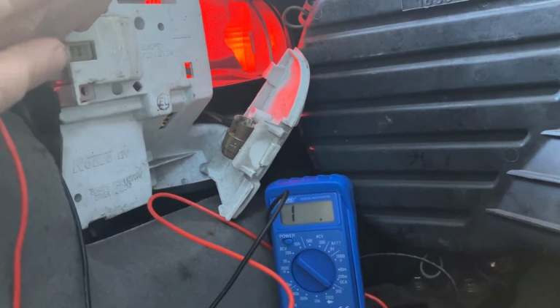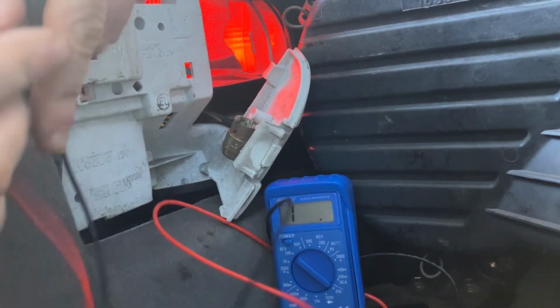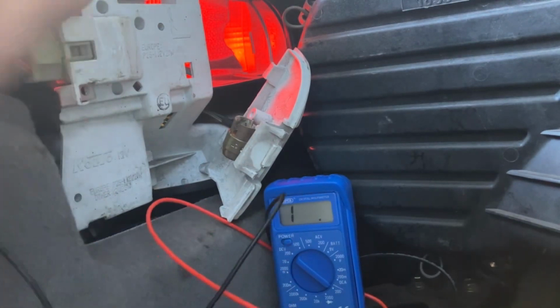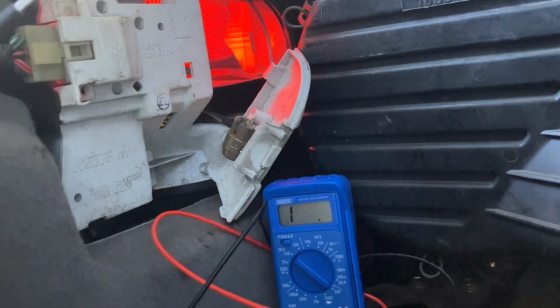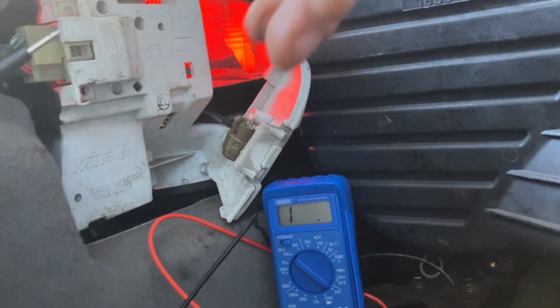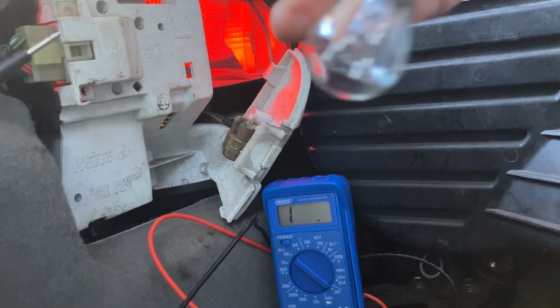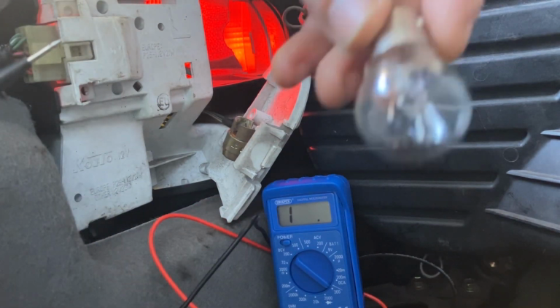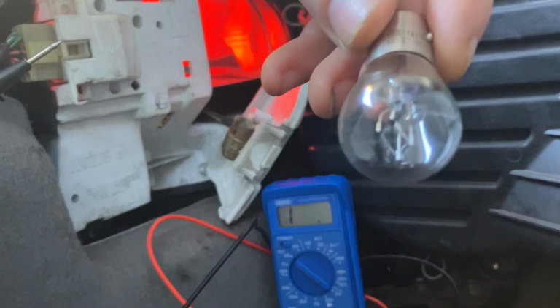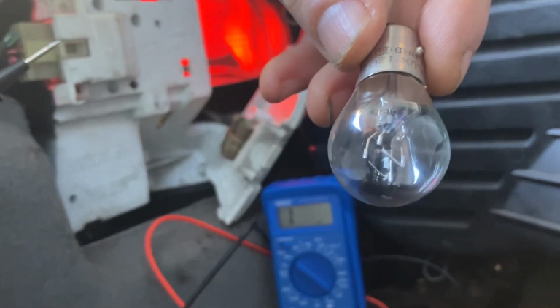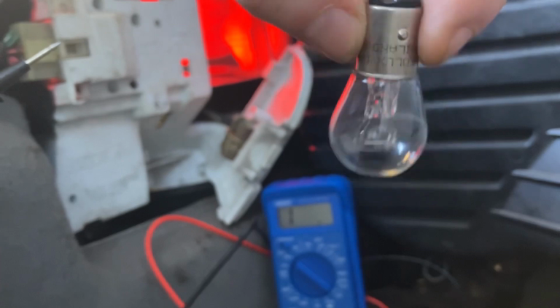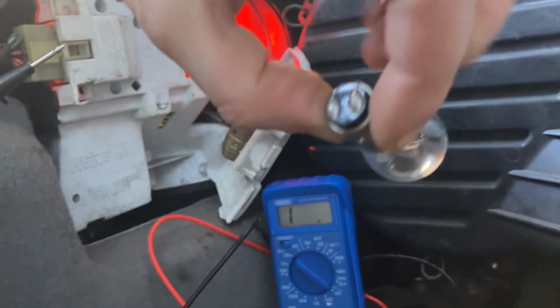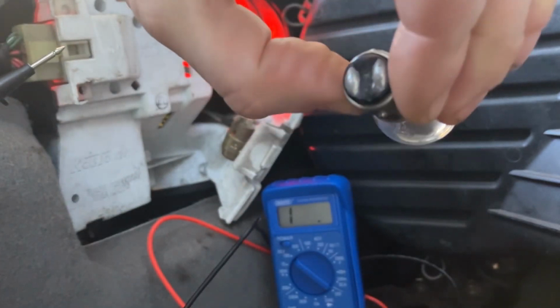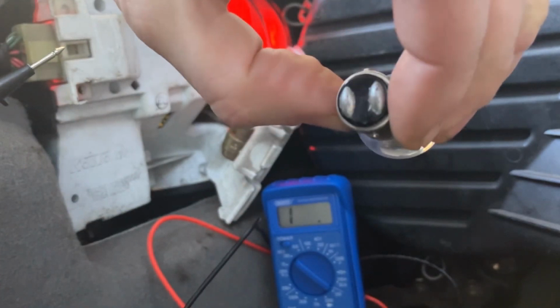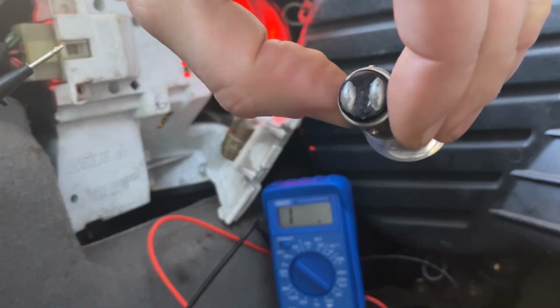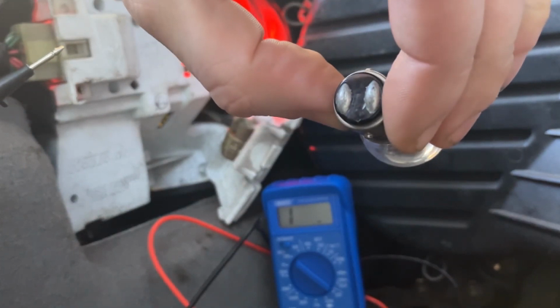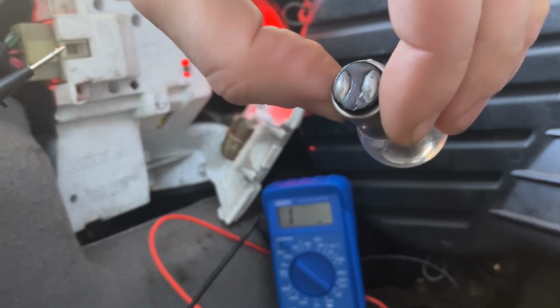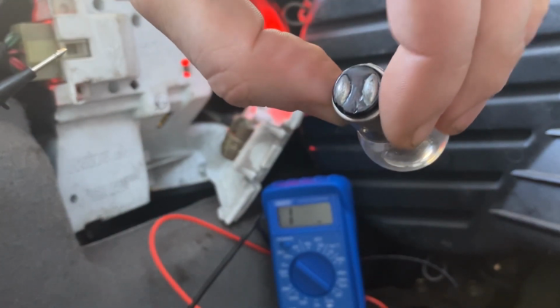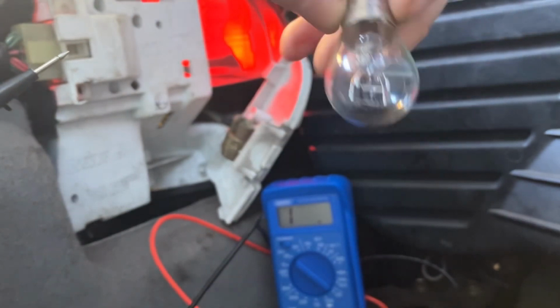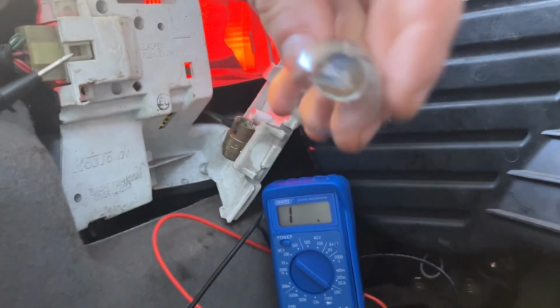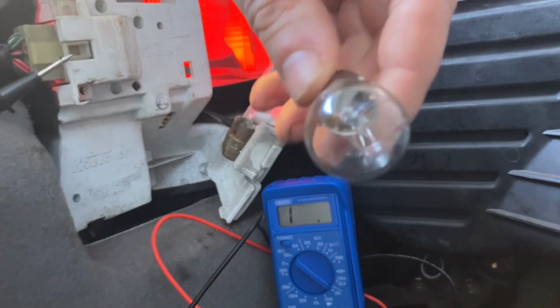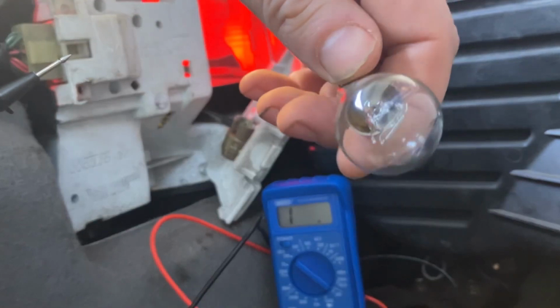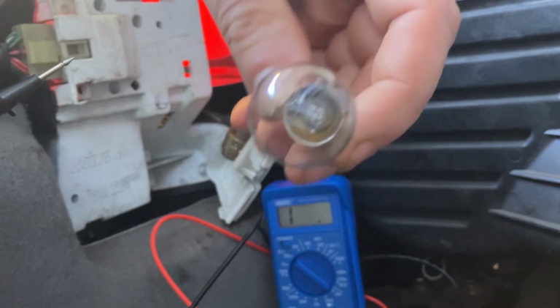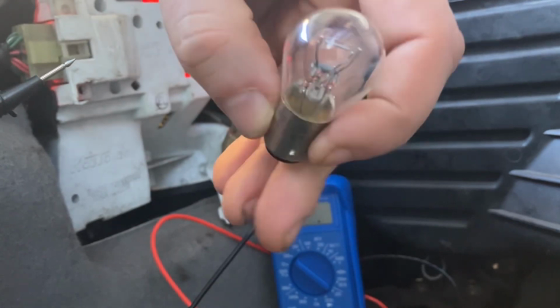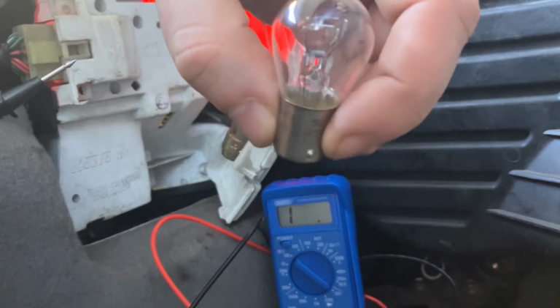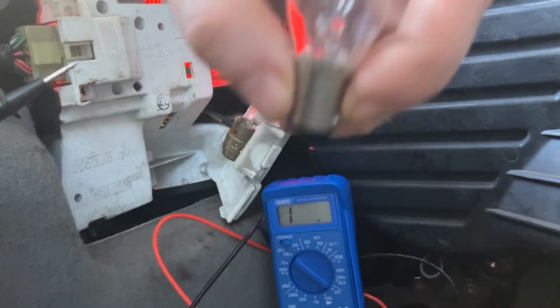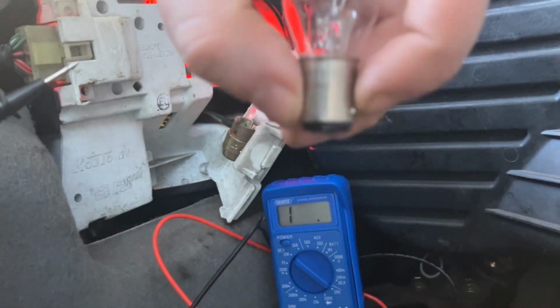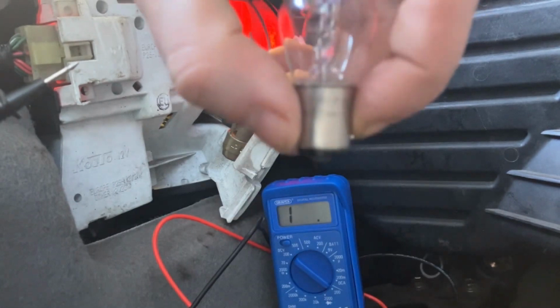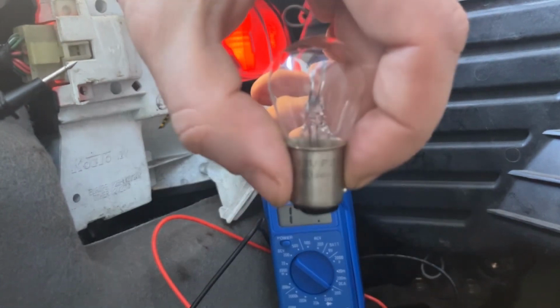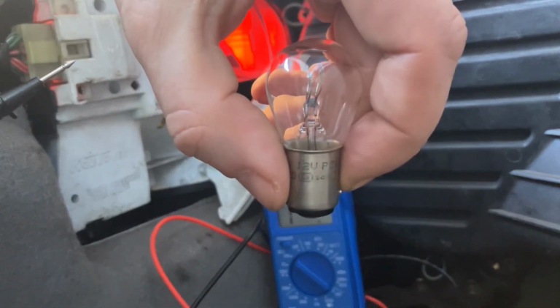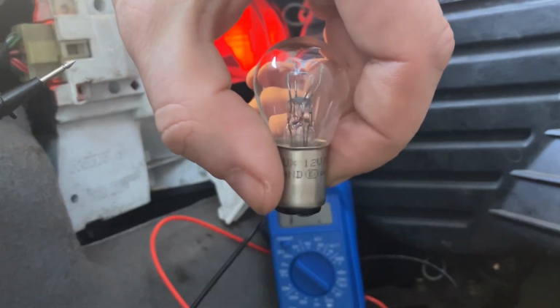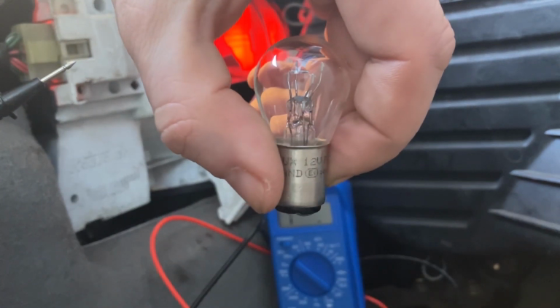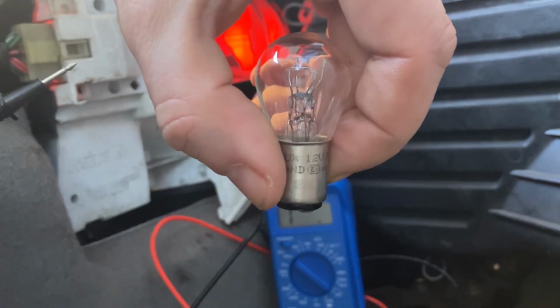Hi everyone, just a quick video on how to test one of these, which is a double filament double contact bulb. I've done a previous video and it was mentioned that I didn't cover these ones, so I'm going to do this one now. These bulbs are only used in the back of a car.